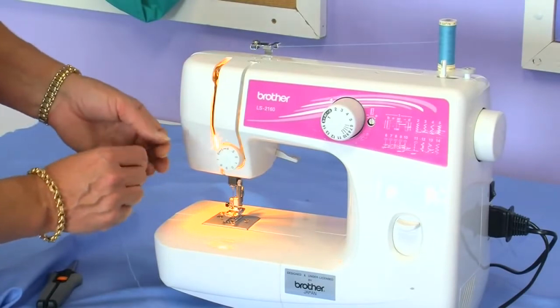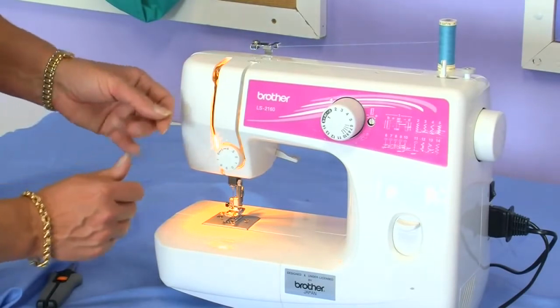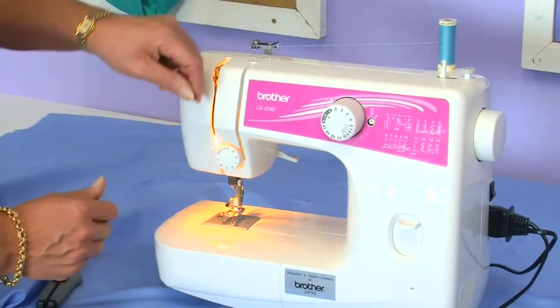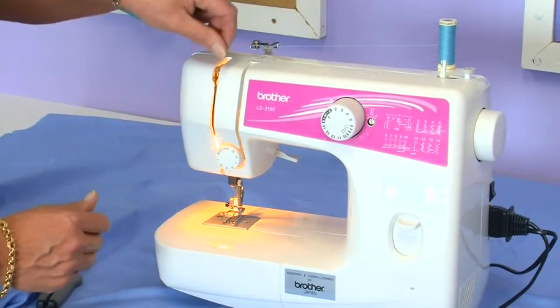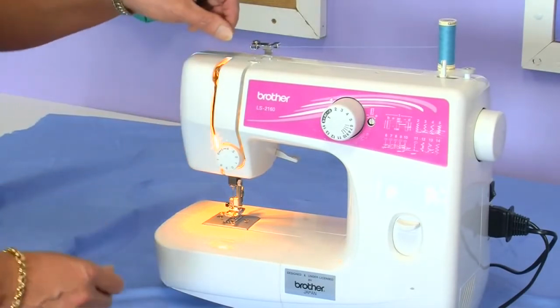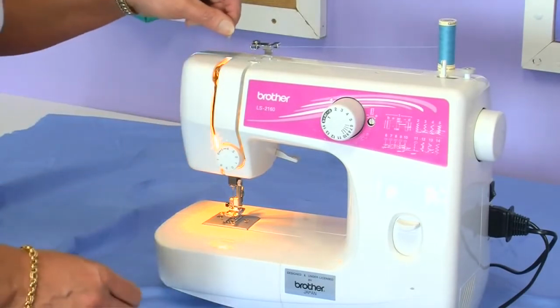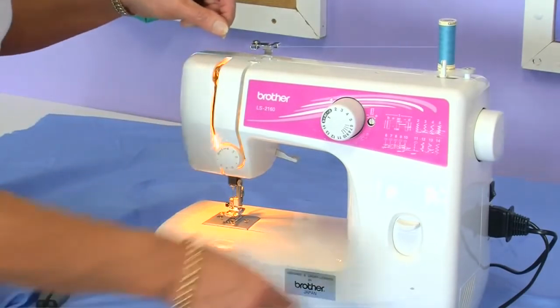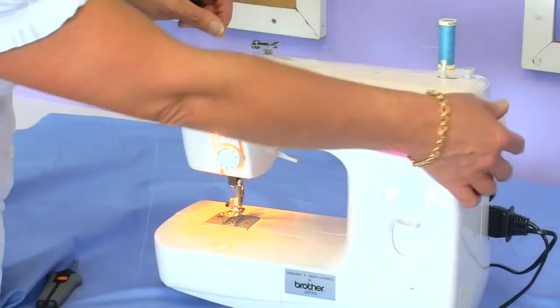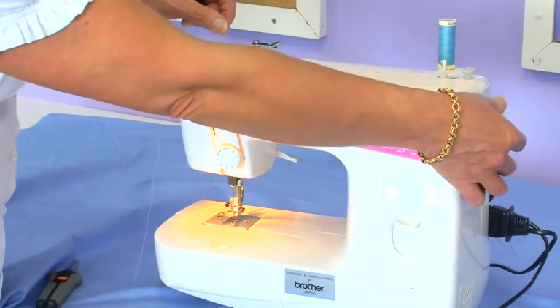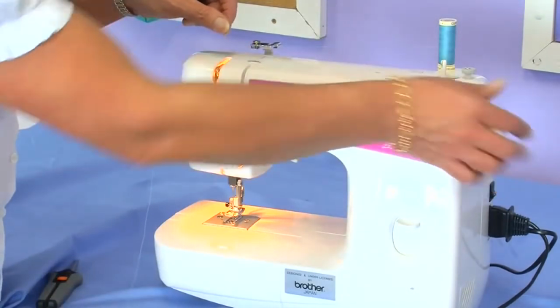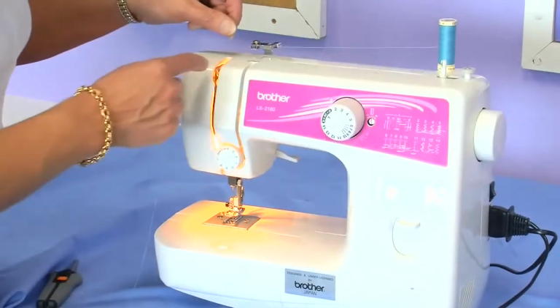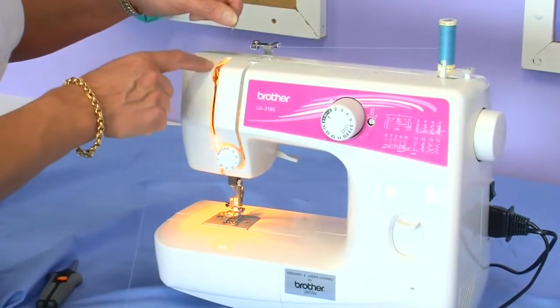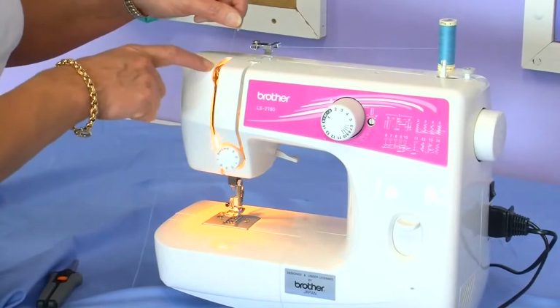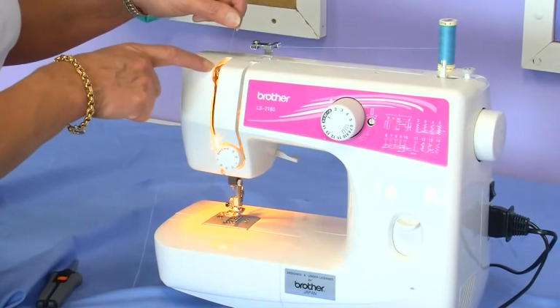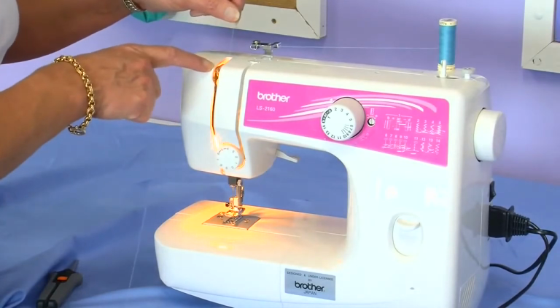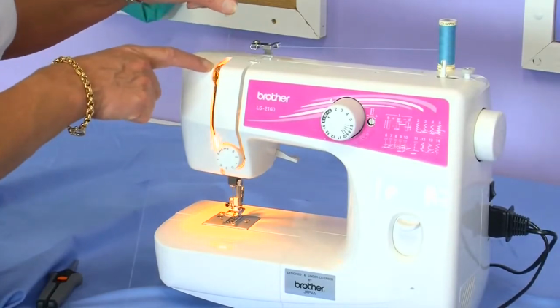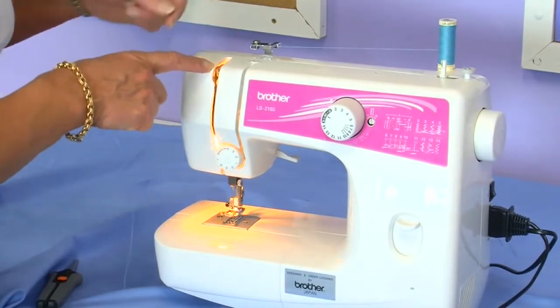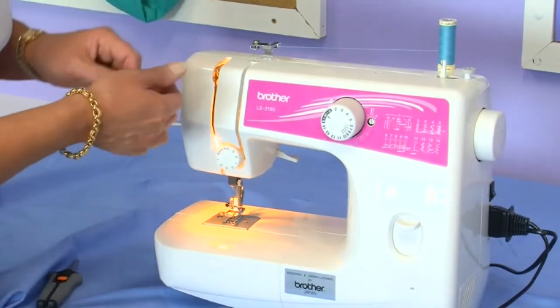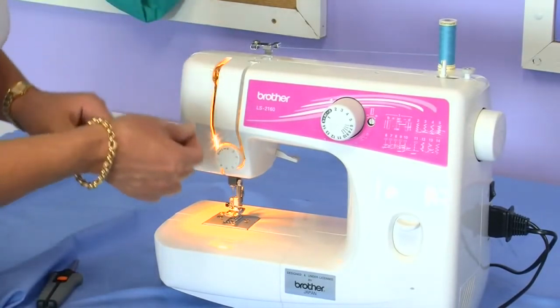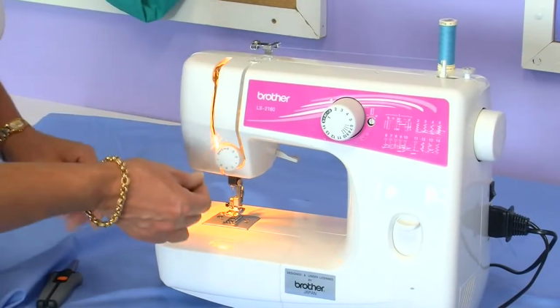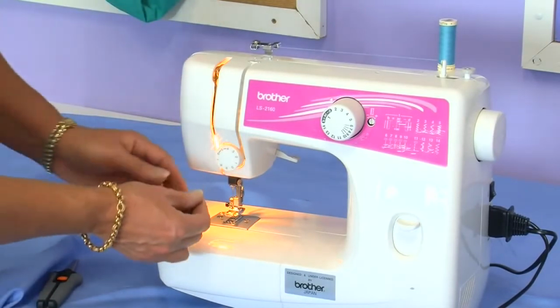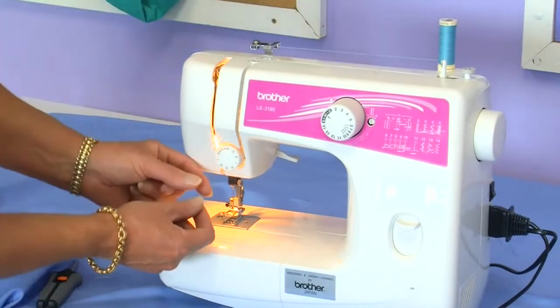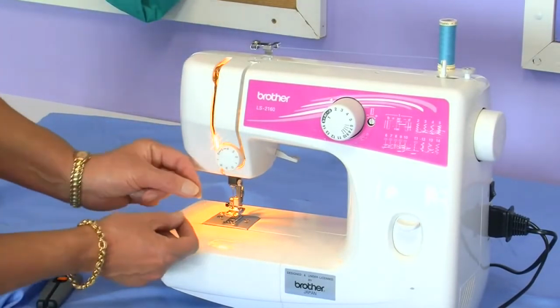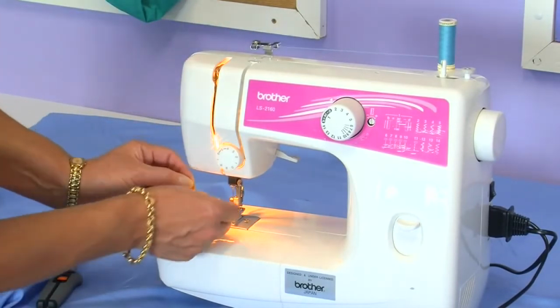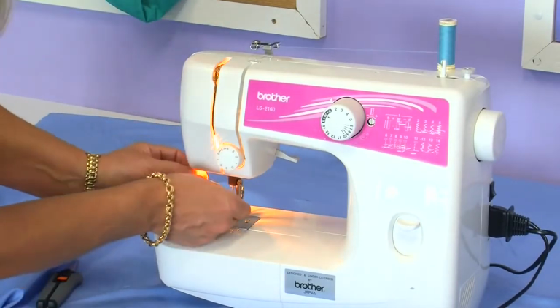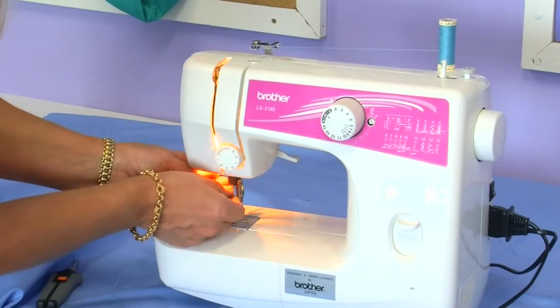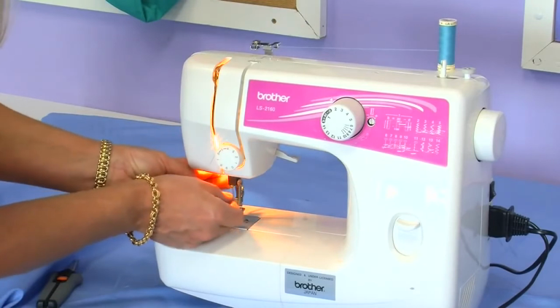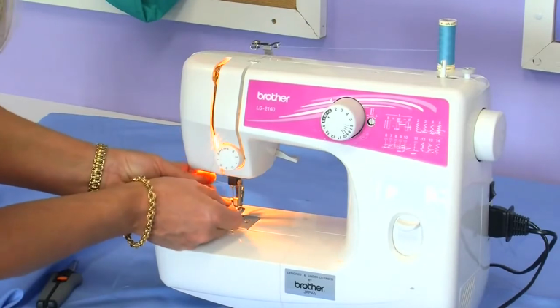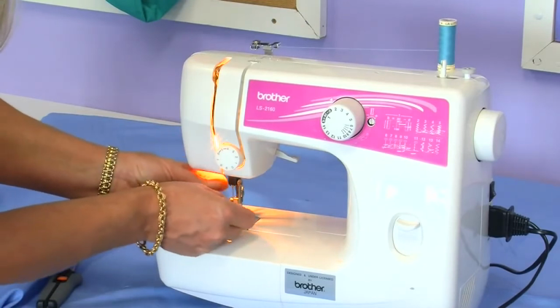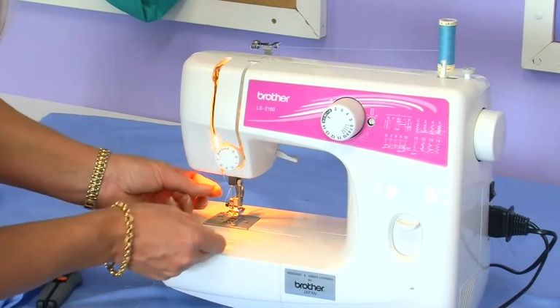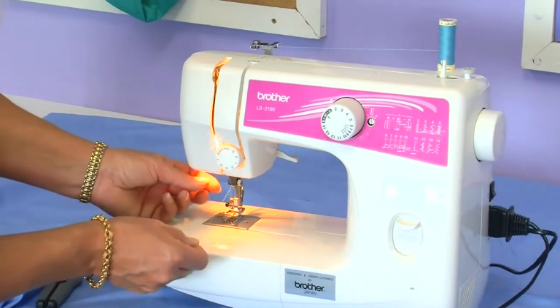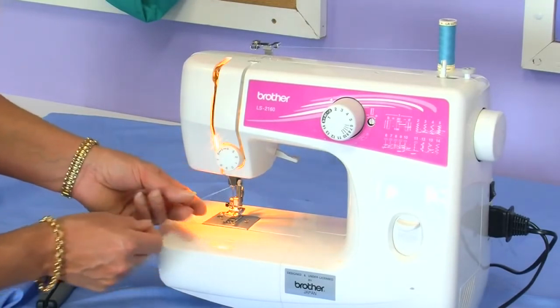Take it around through the tension, also making sure that your take up lever is in the highest position for the thread to thread onto the take up lever. Take it through the hook on number six which is on the needle bar.